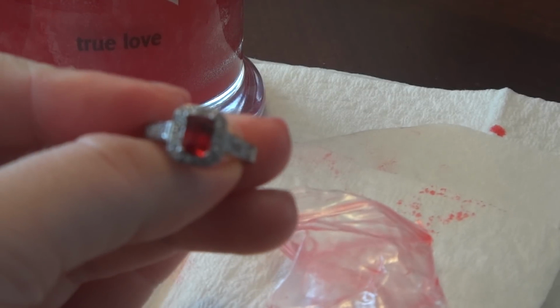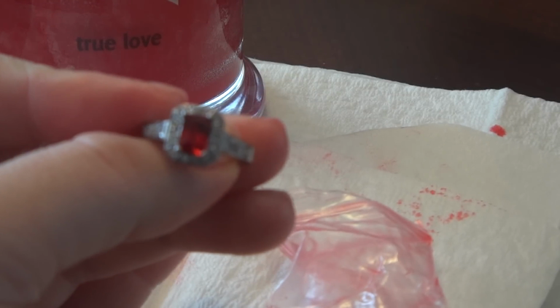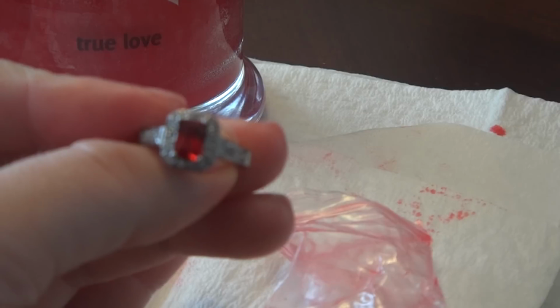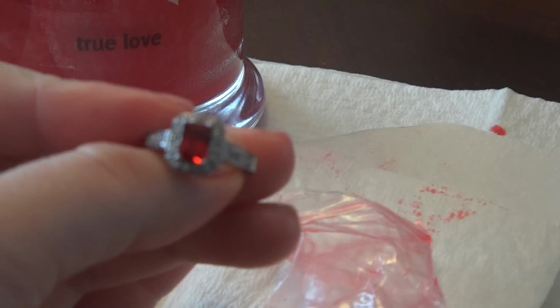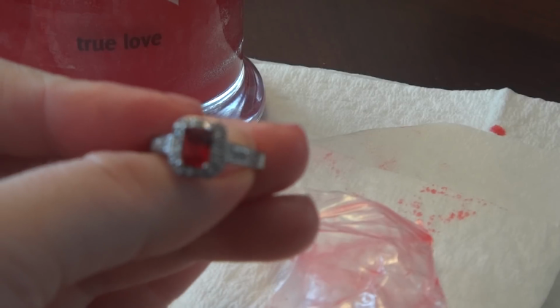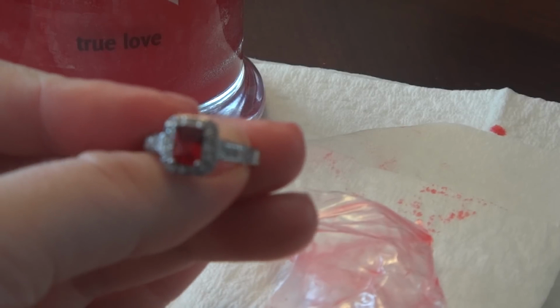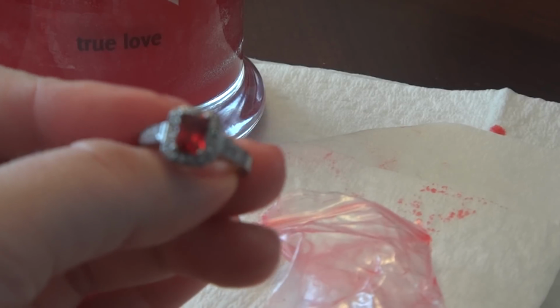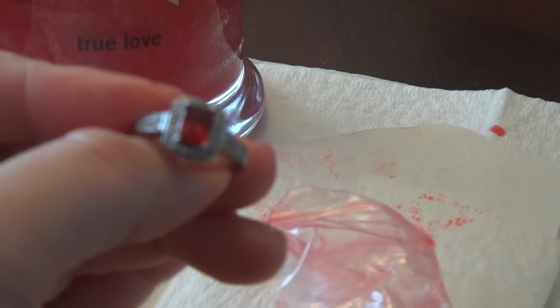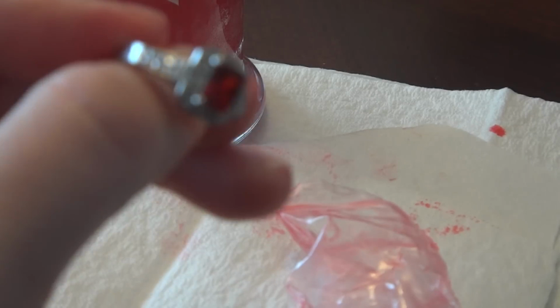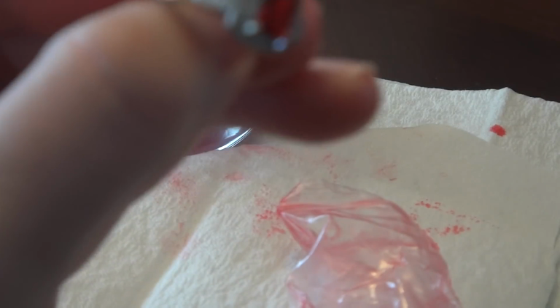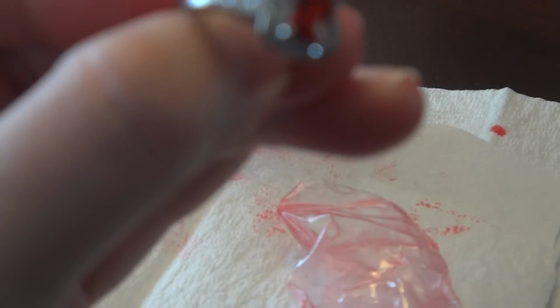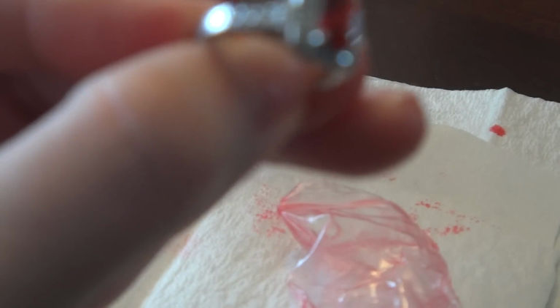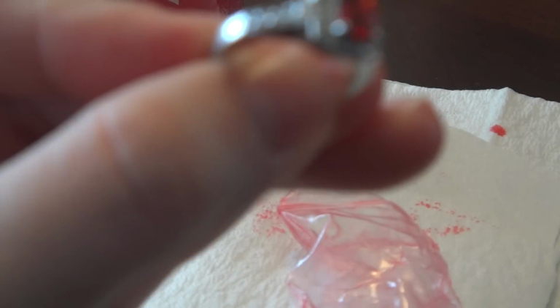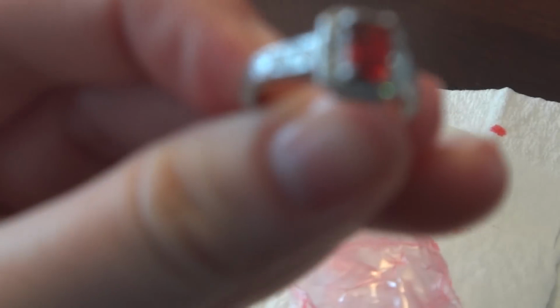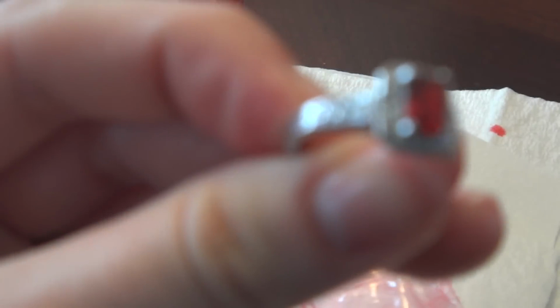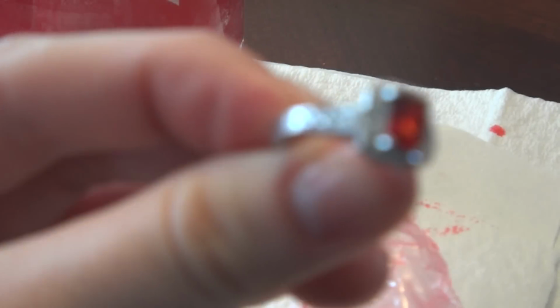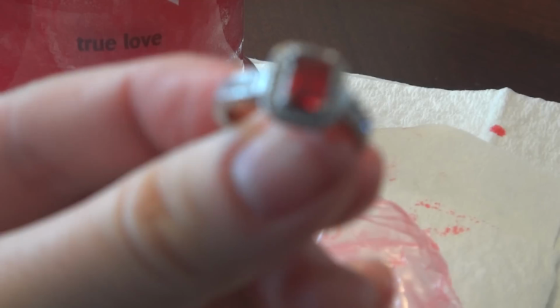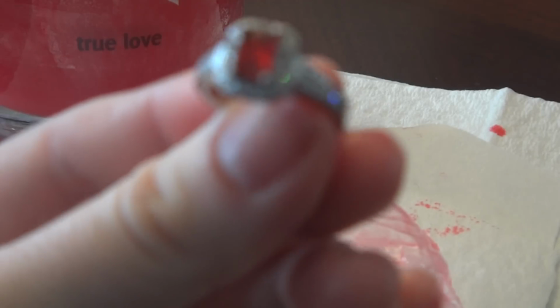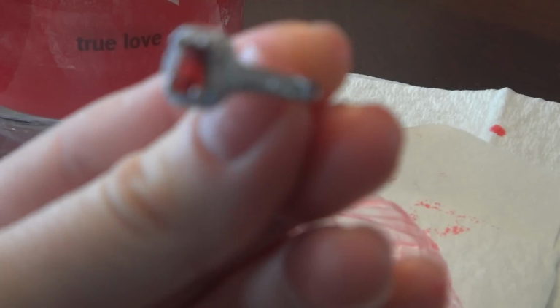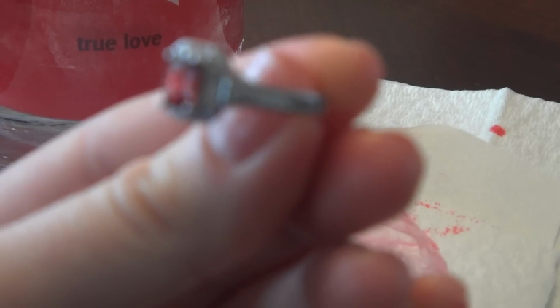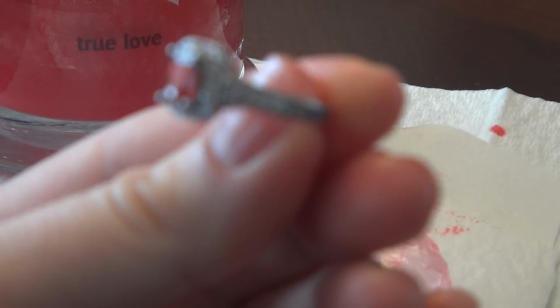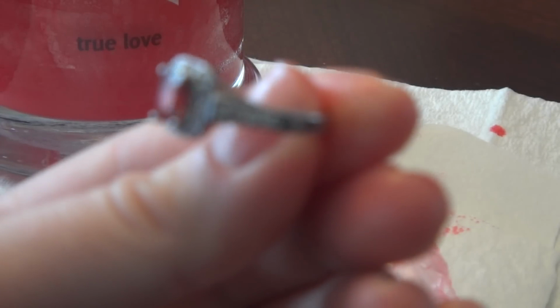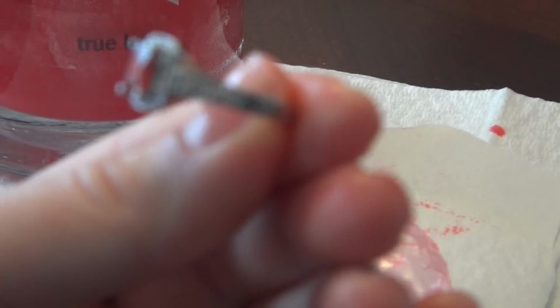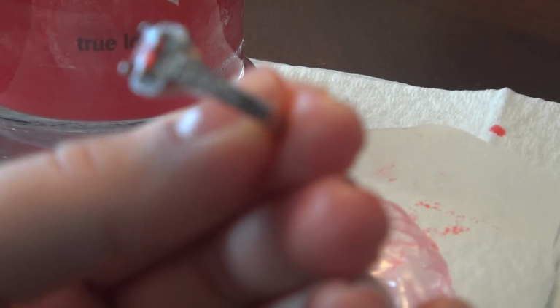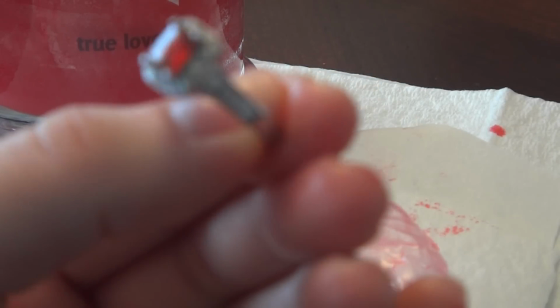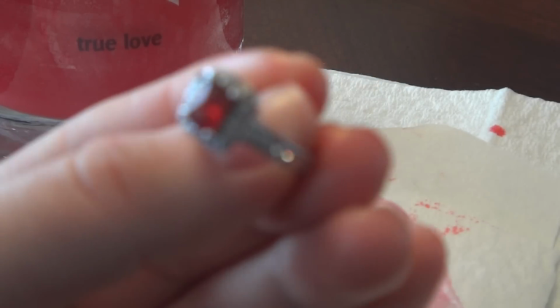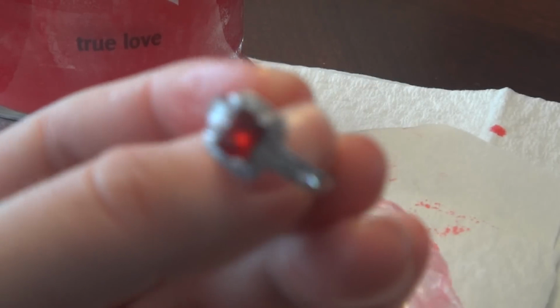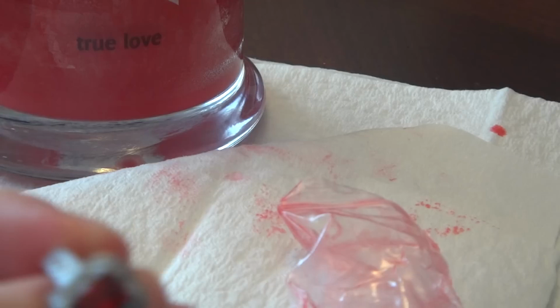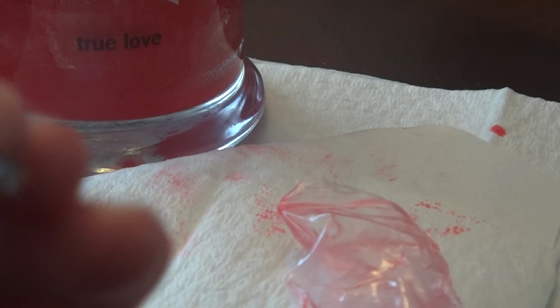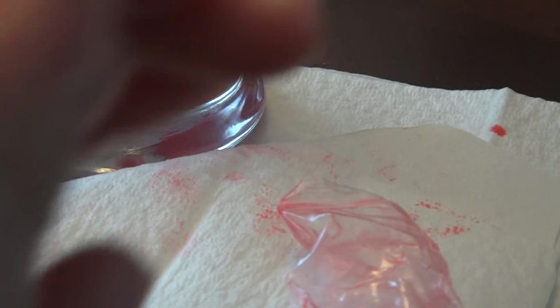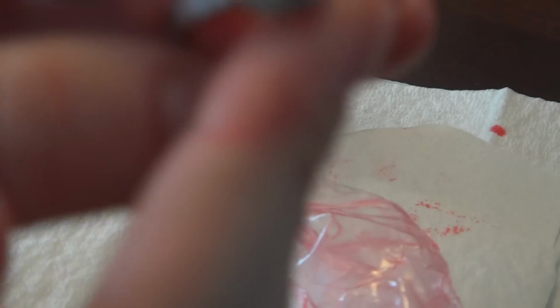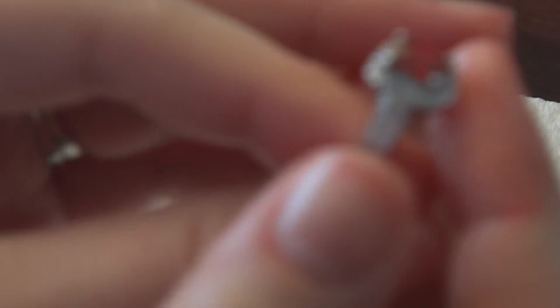It's like a red ruby with a bunch of diamond-looking things around it. Let's see if it fits any of my fingers.